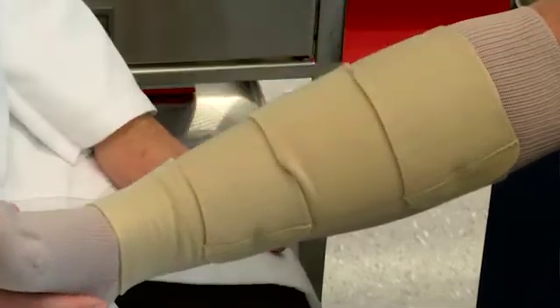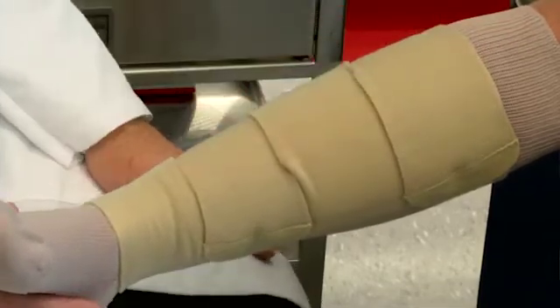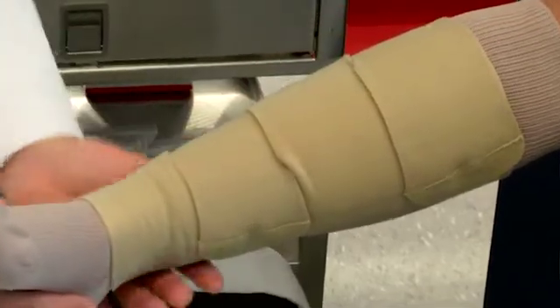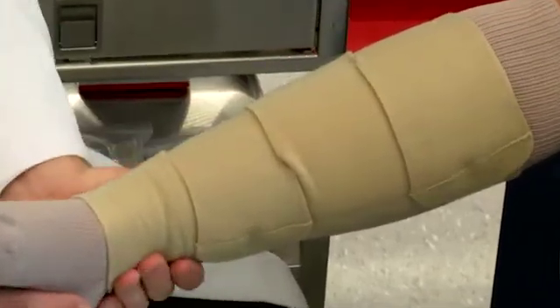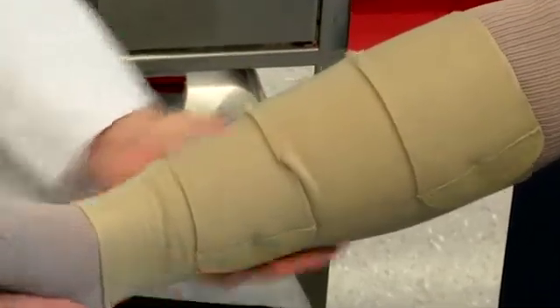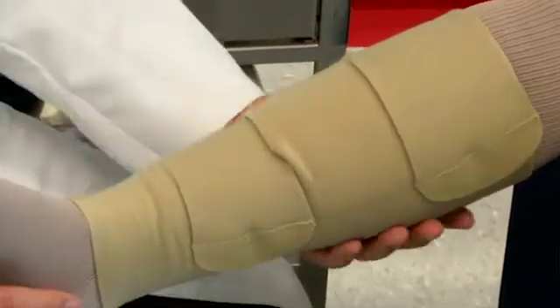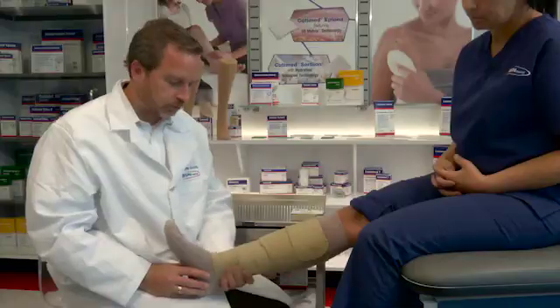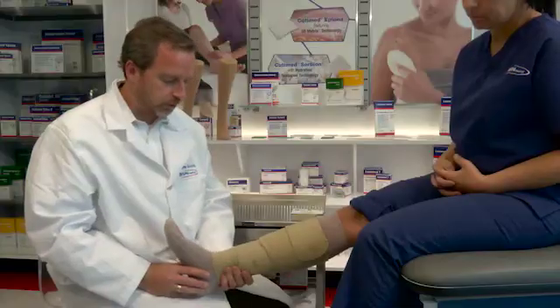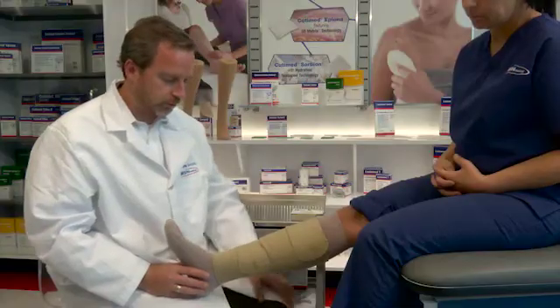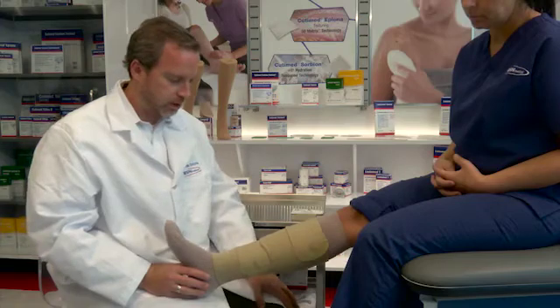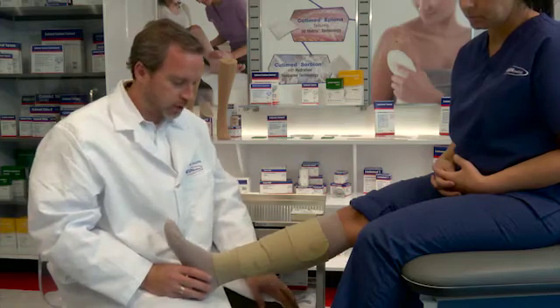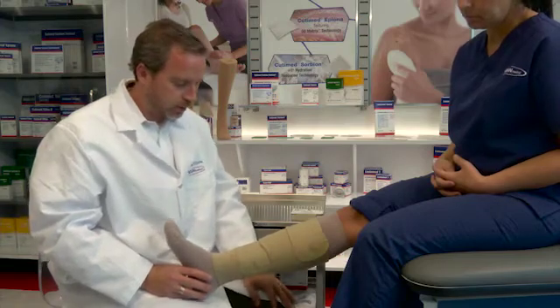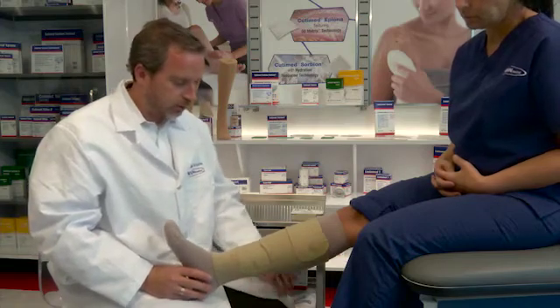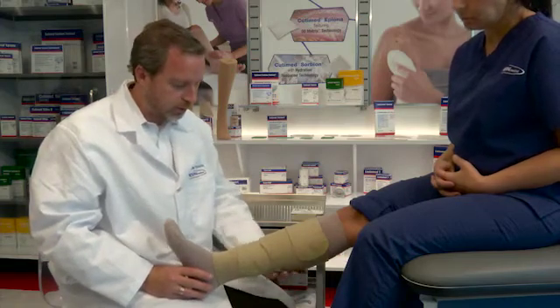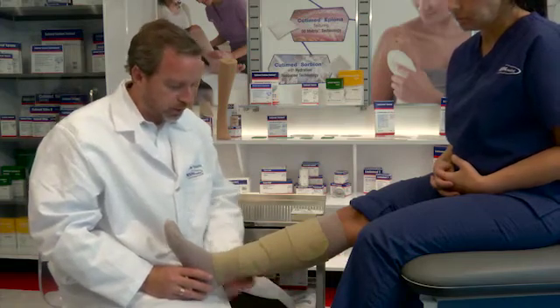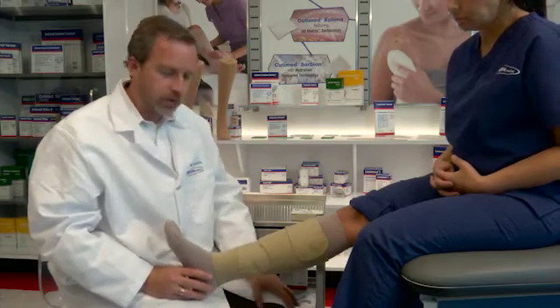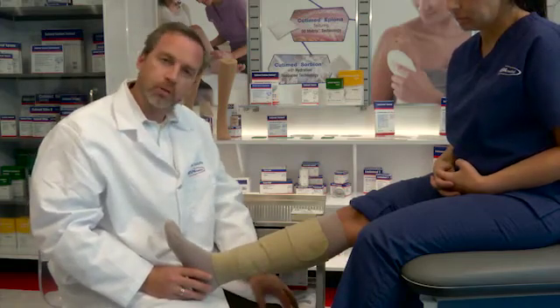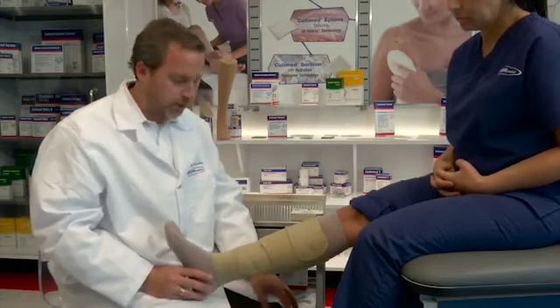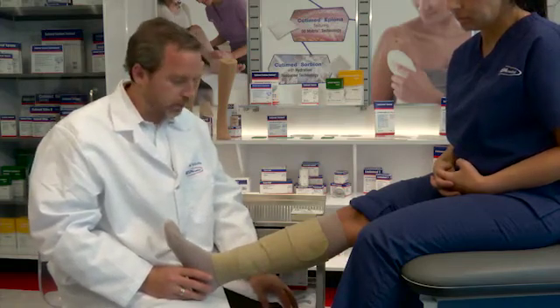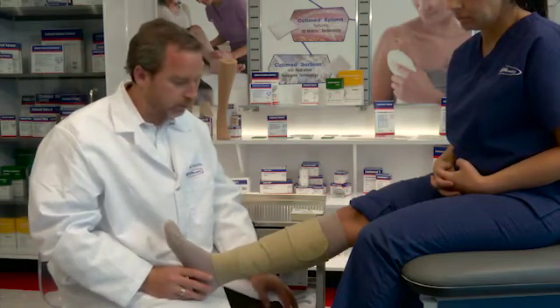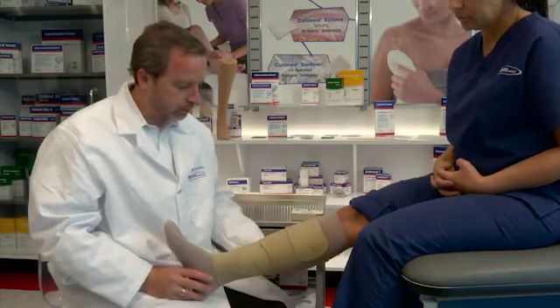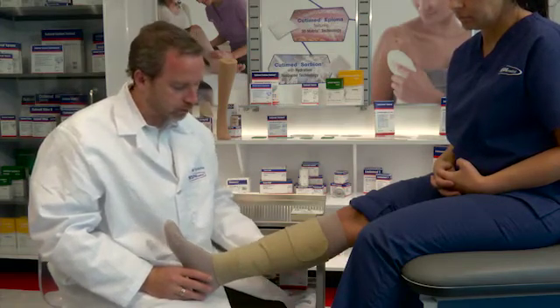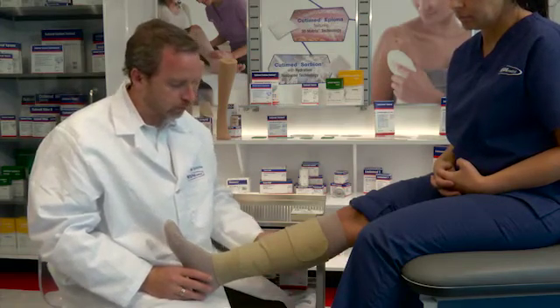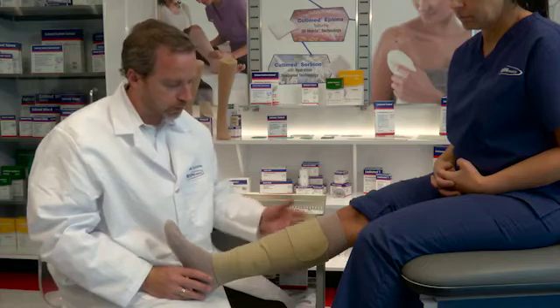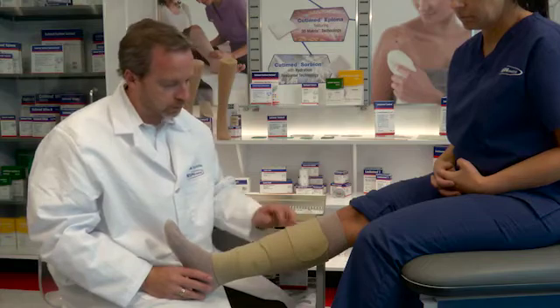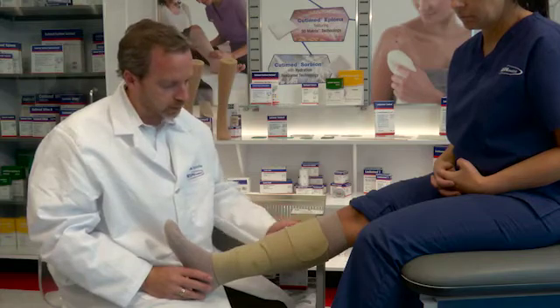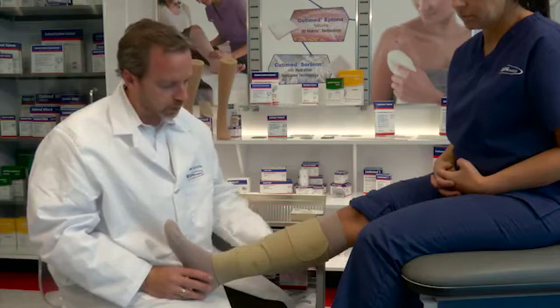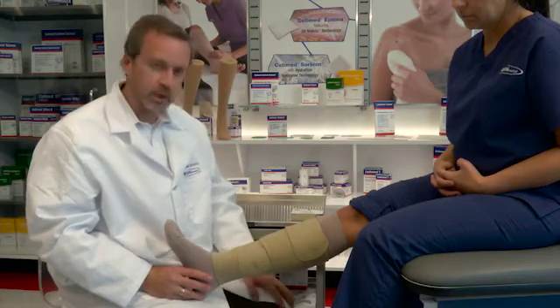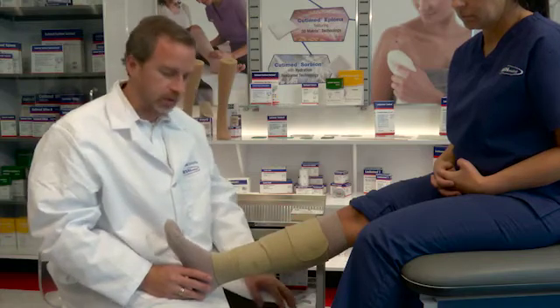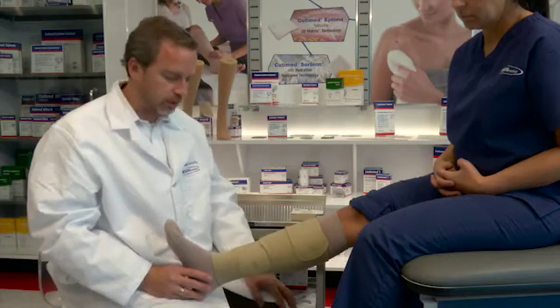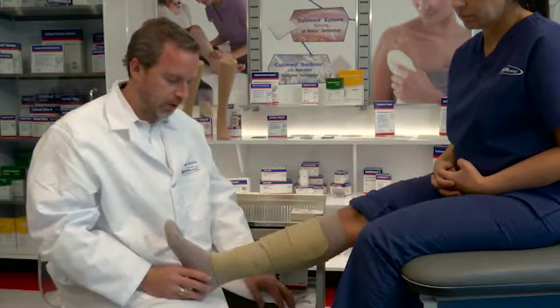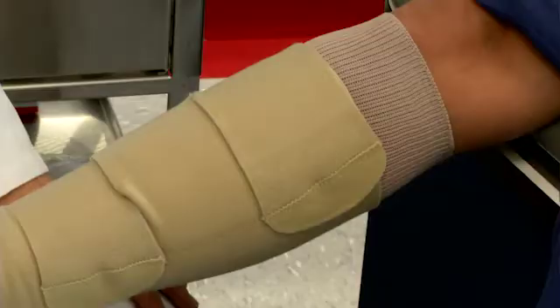This garment is particularly easy to don and is best suited for patients who need moderate compression but have trouble and get confused easily. So they would do better with the alternating bands than overlapping bands.